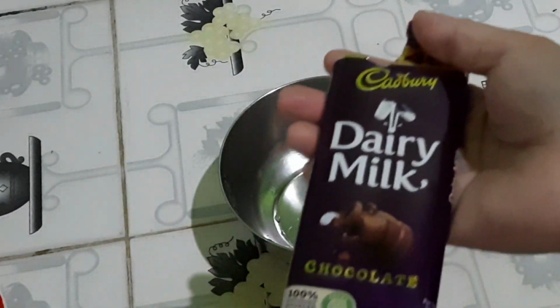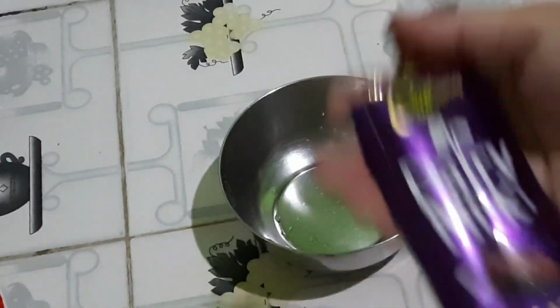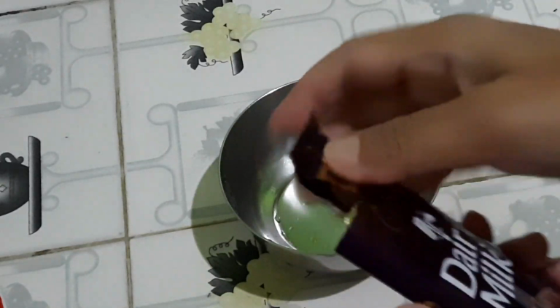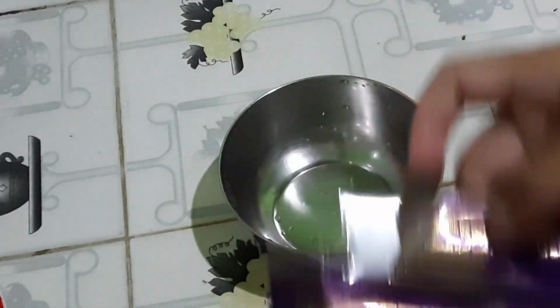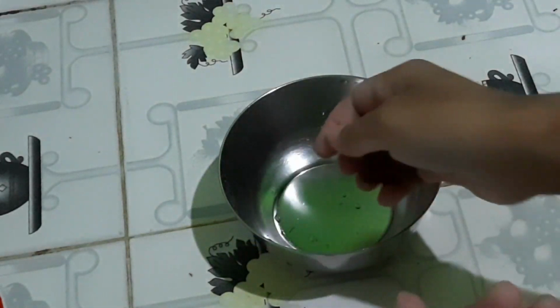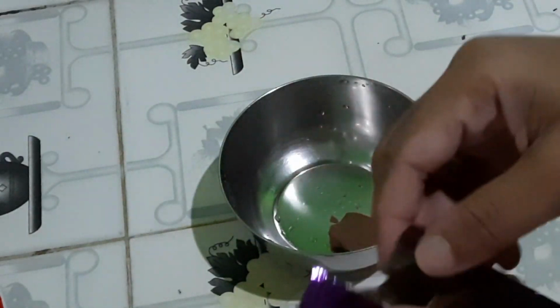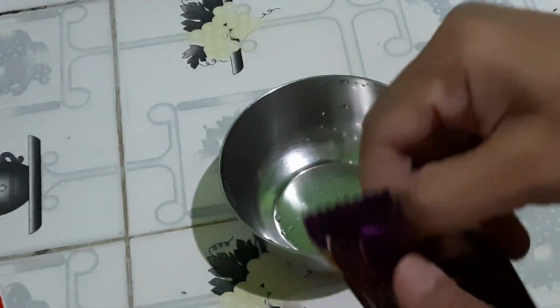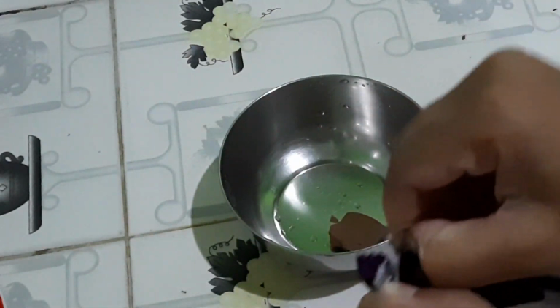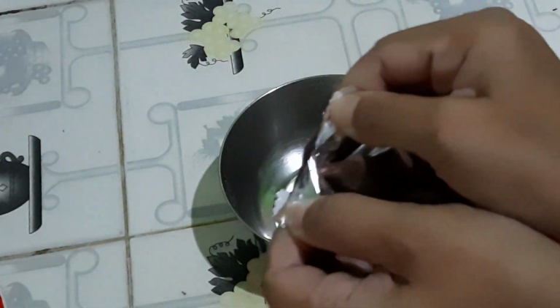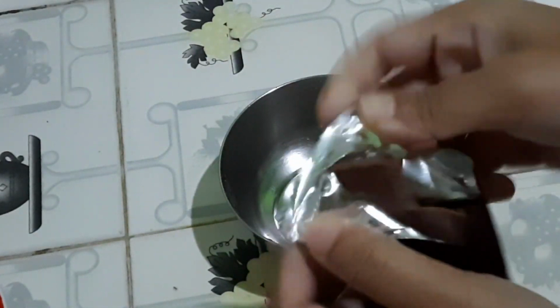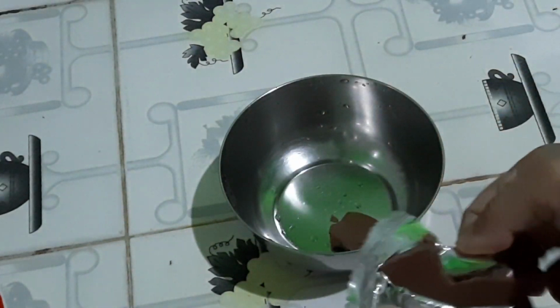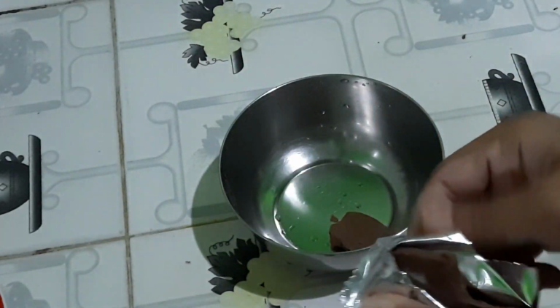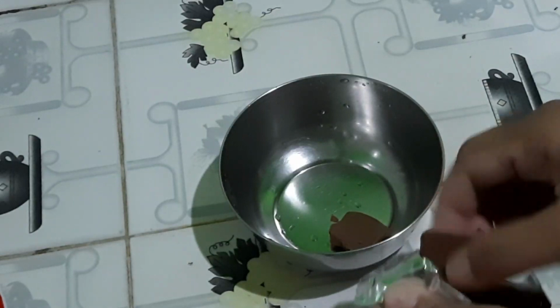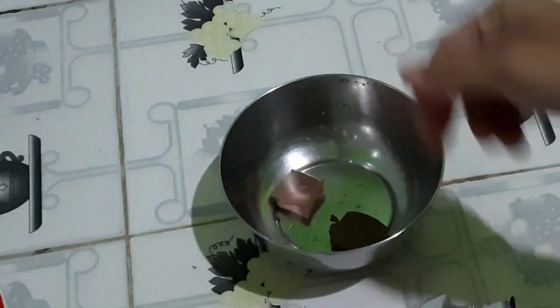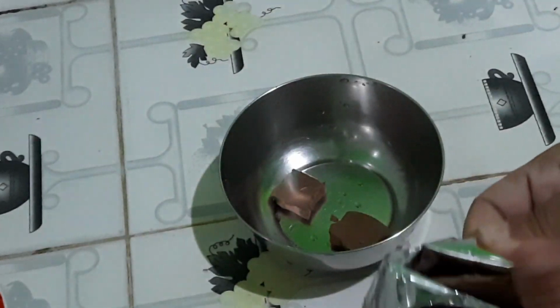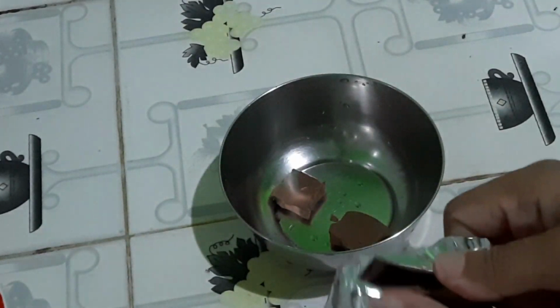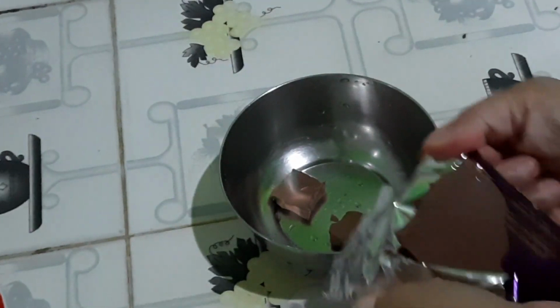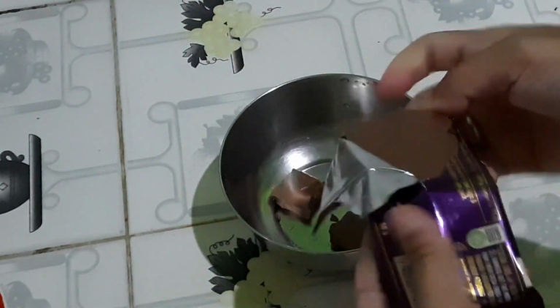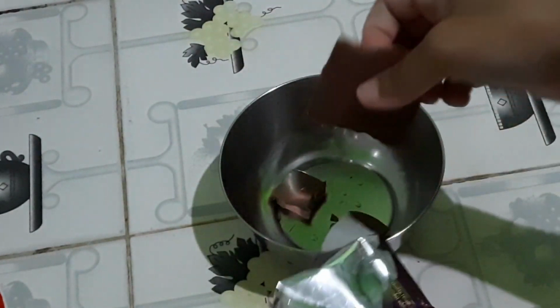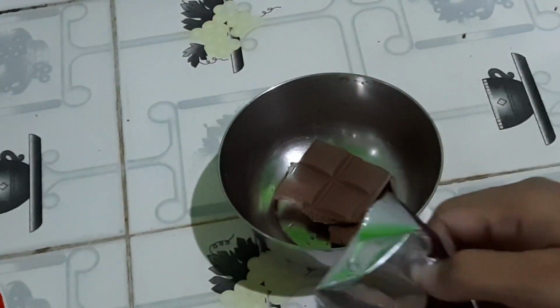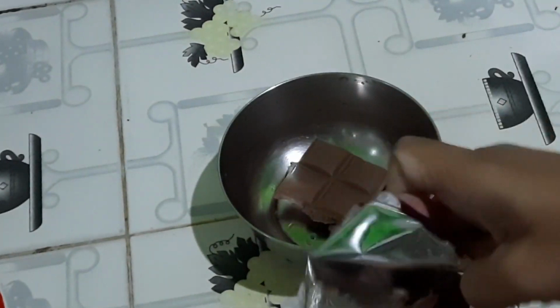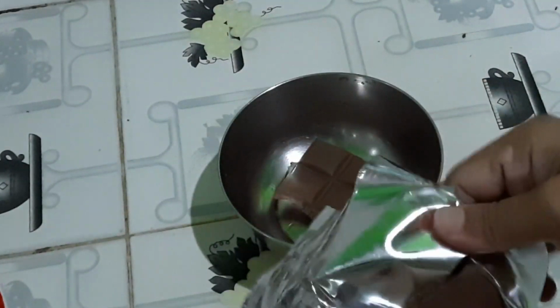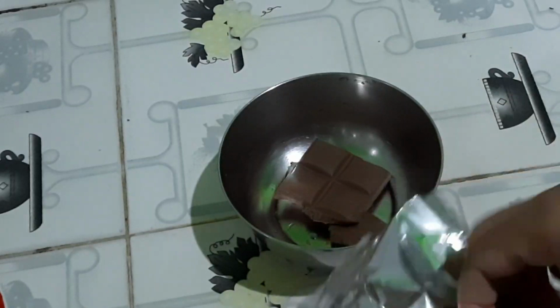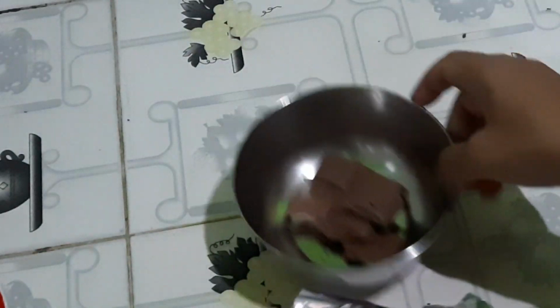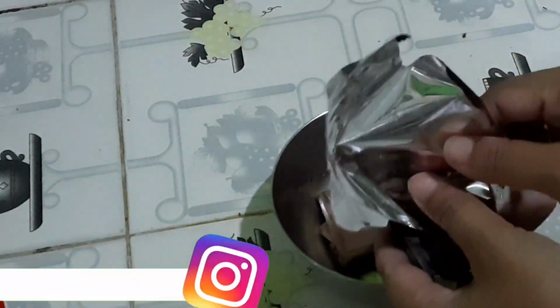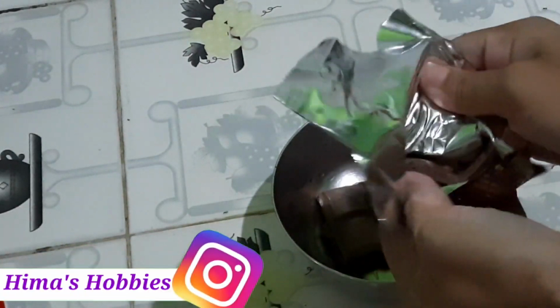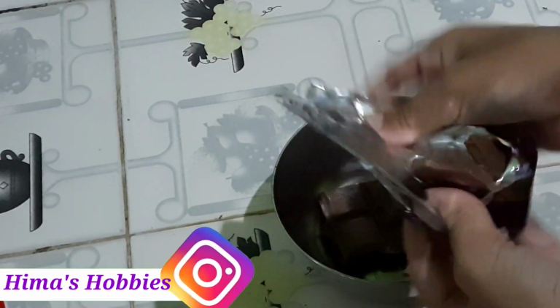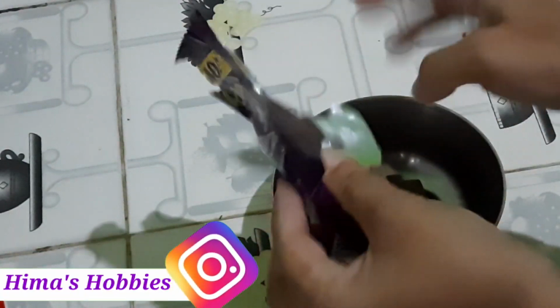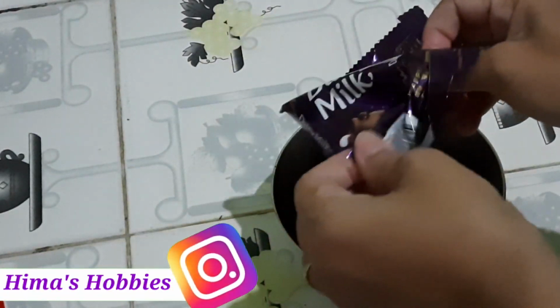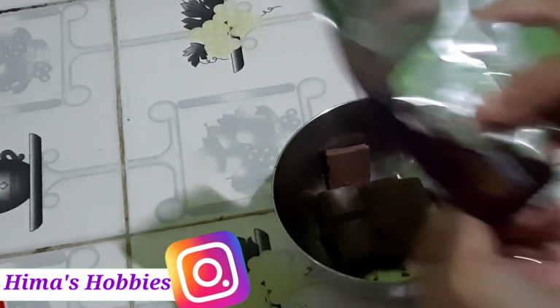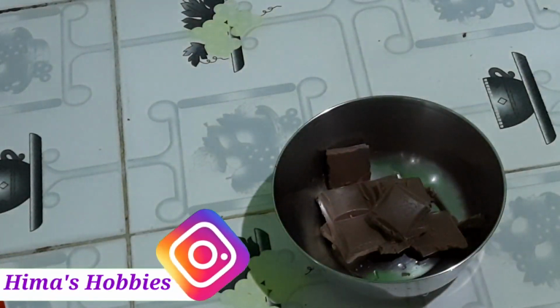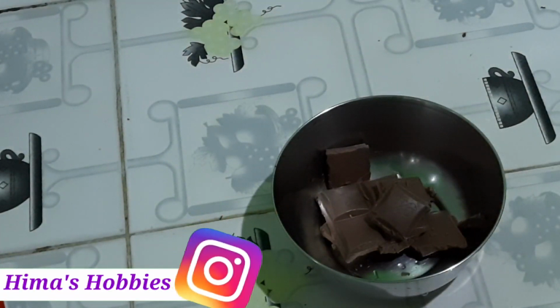First of all, I will use this dairy milk chocolate. I will use this chocolate bread roll recipe for 20% of the chocolate. You can use this chocolate as well.